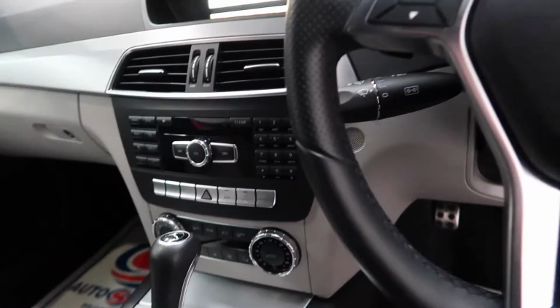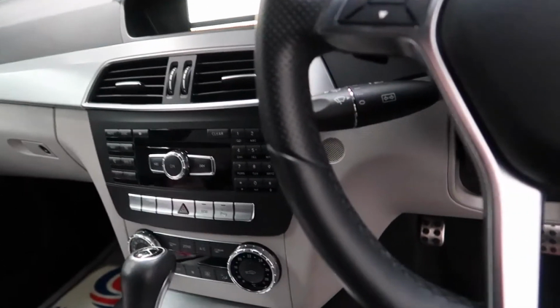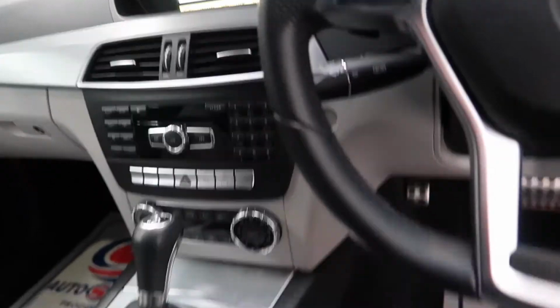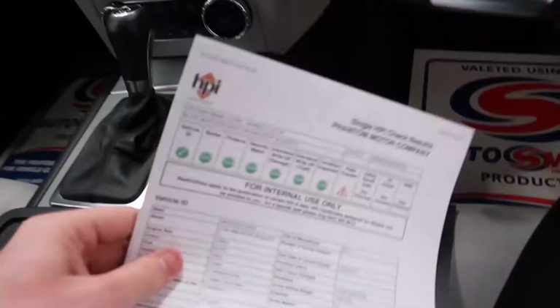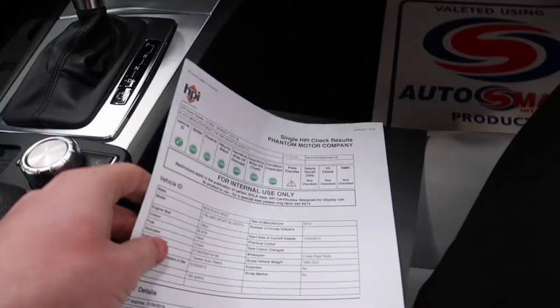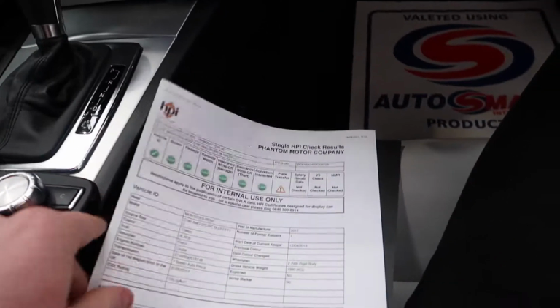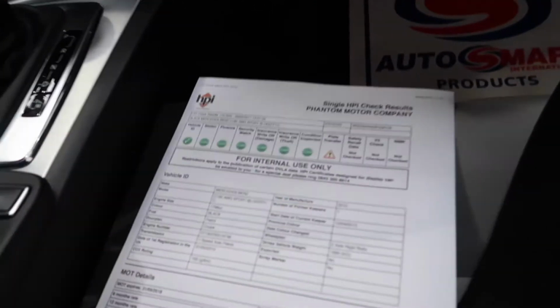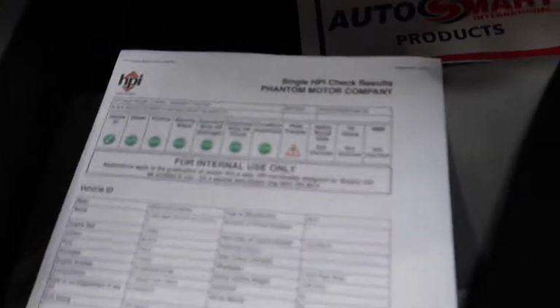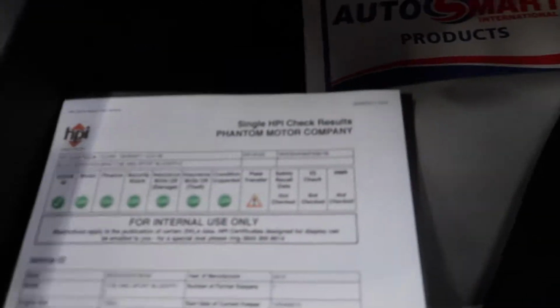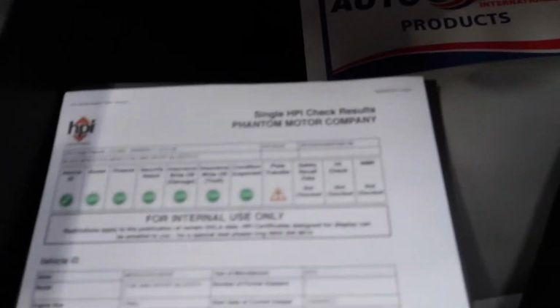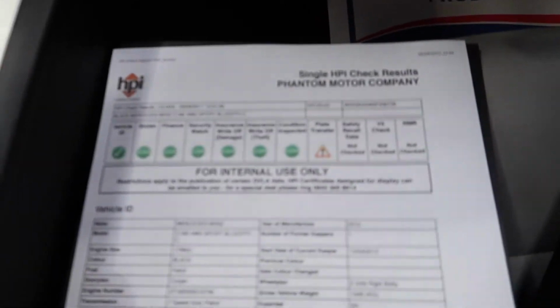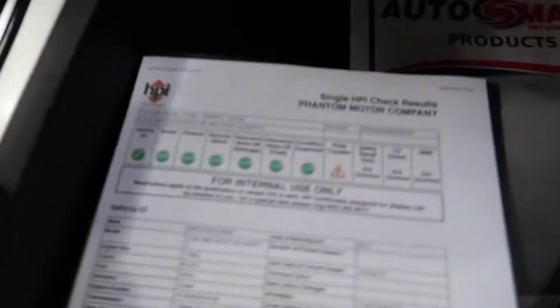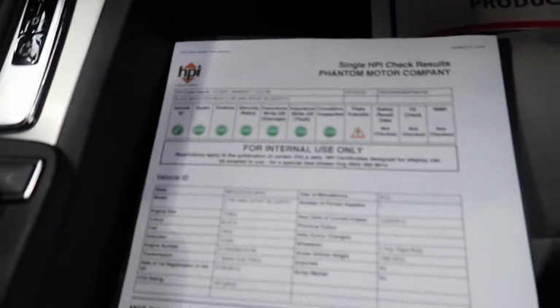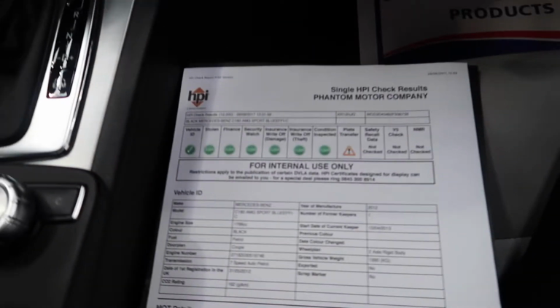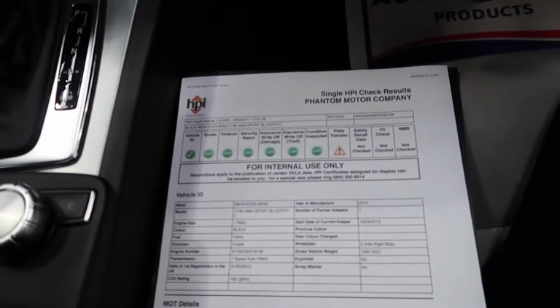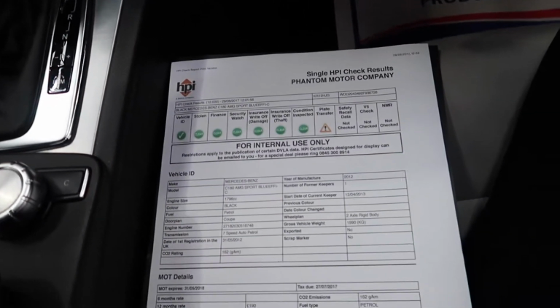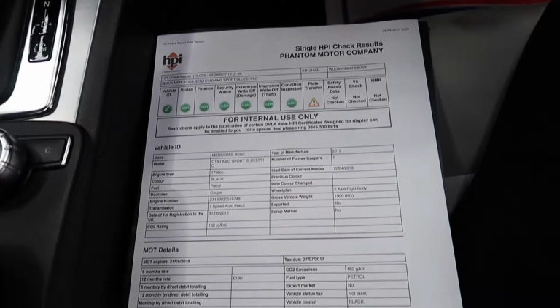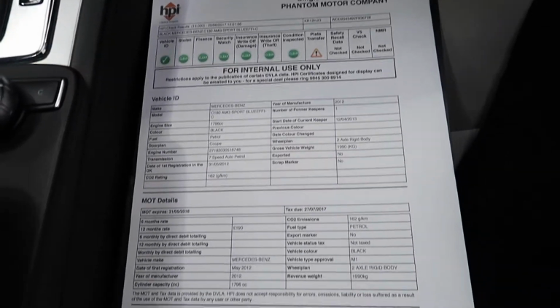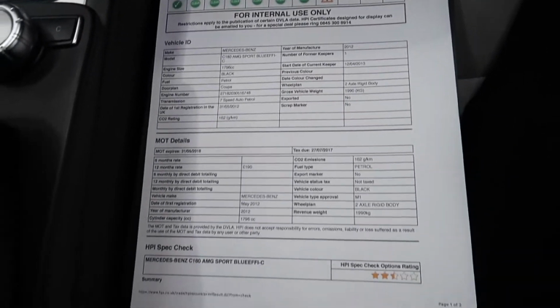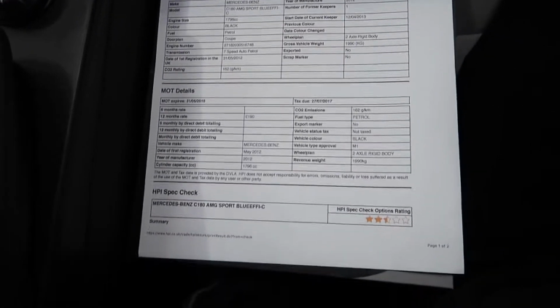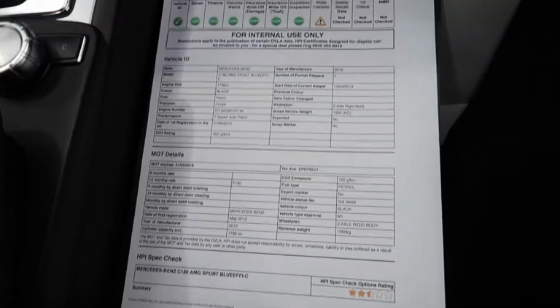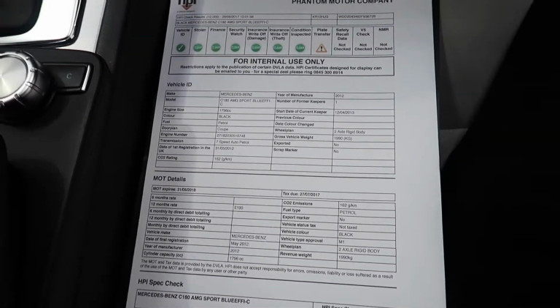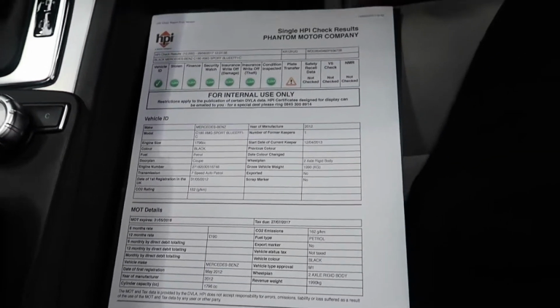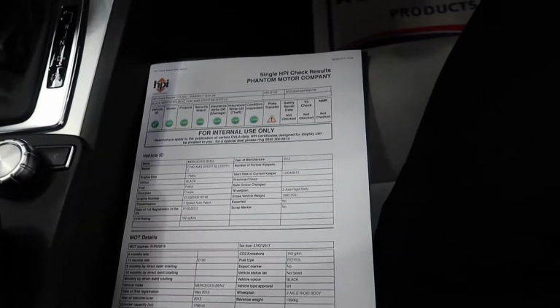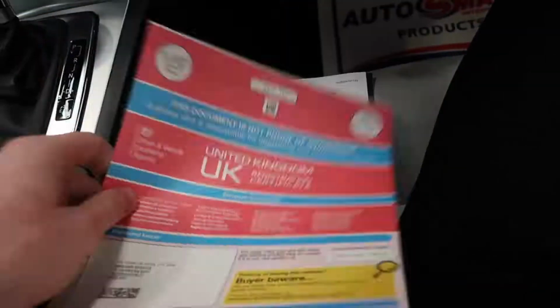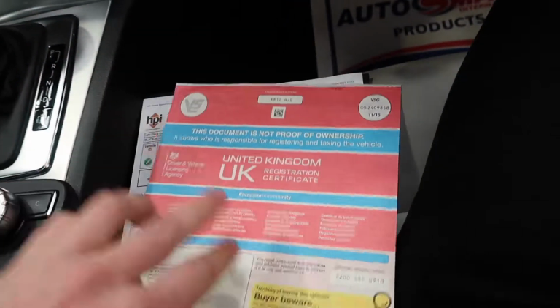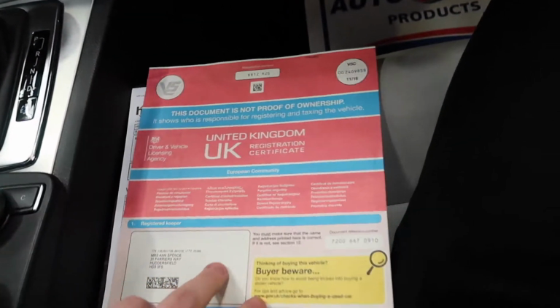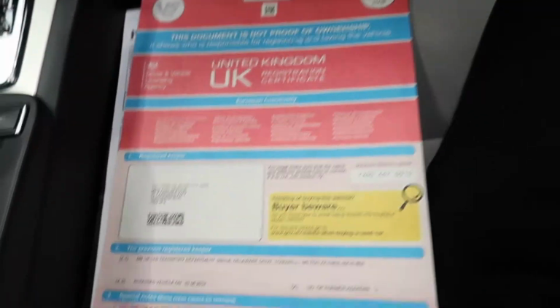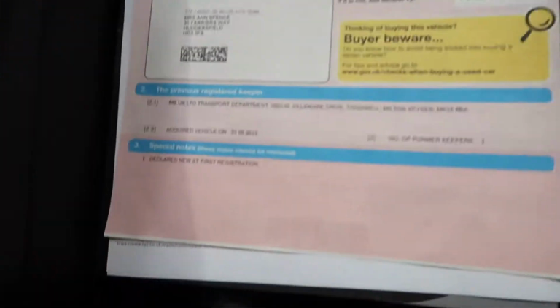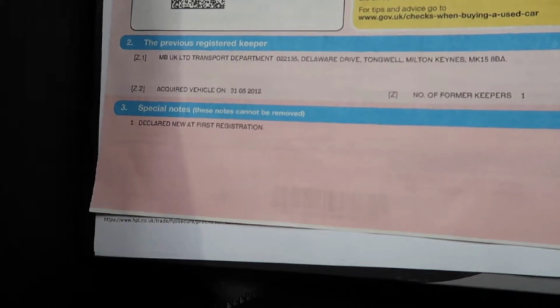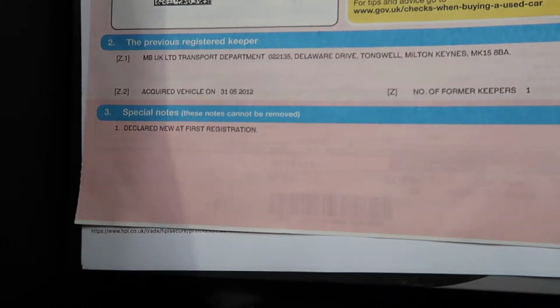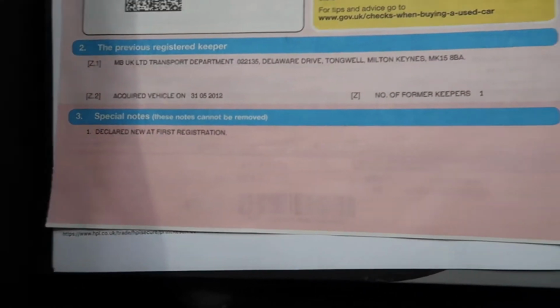Let's have a quick look at the documents. We've got a full HPI check, showing all clear, and one previous owner.